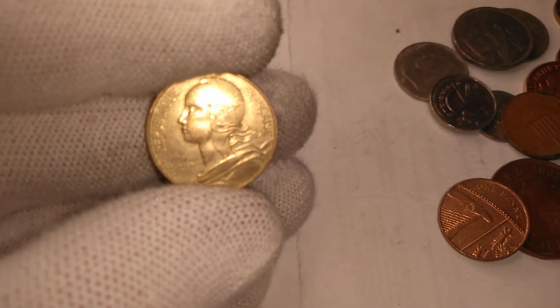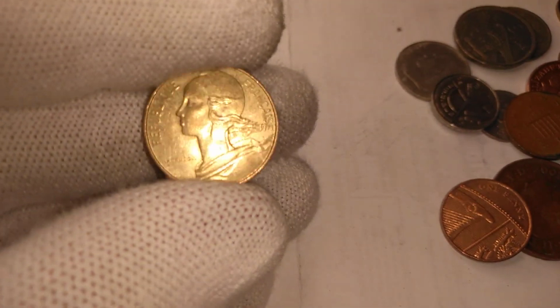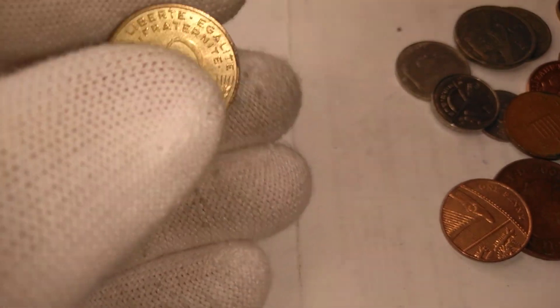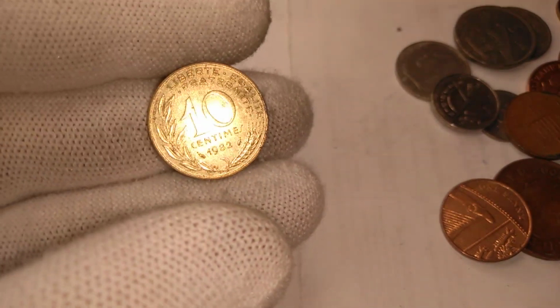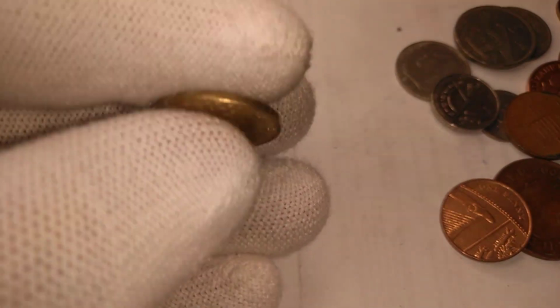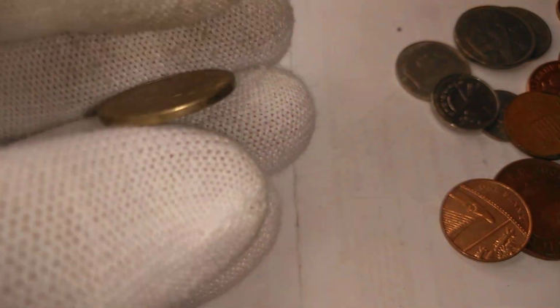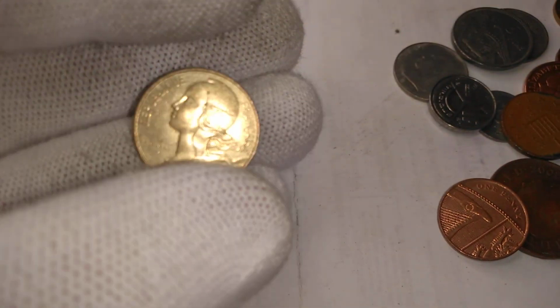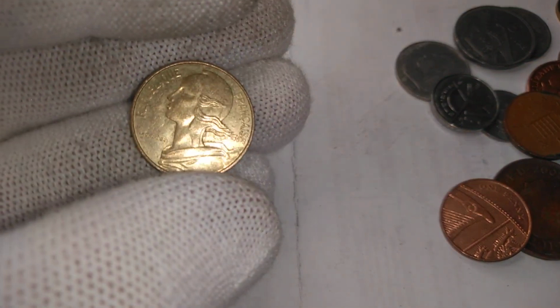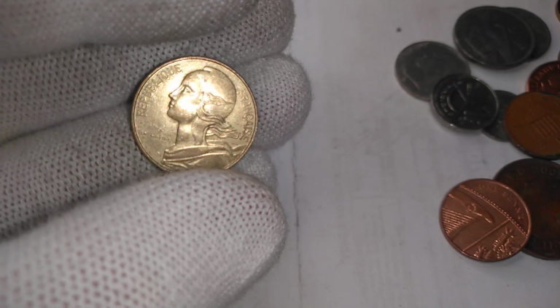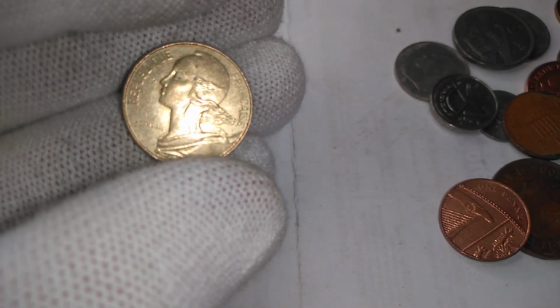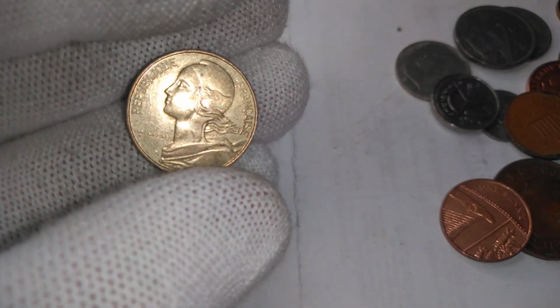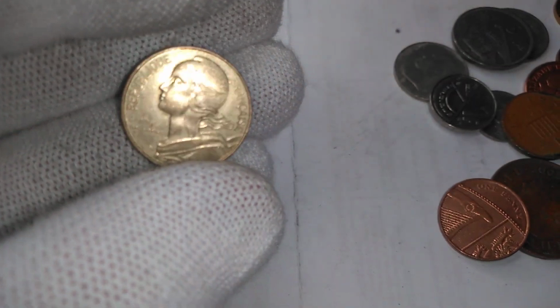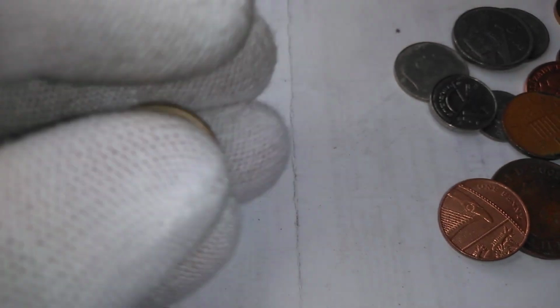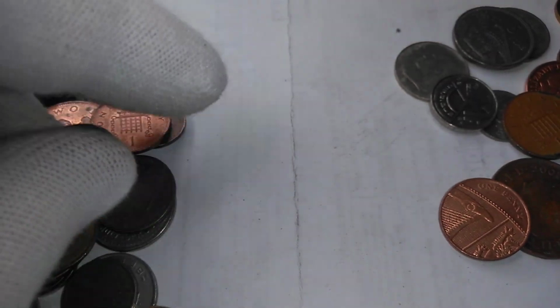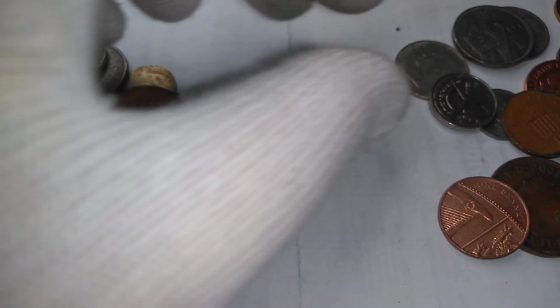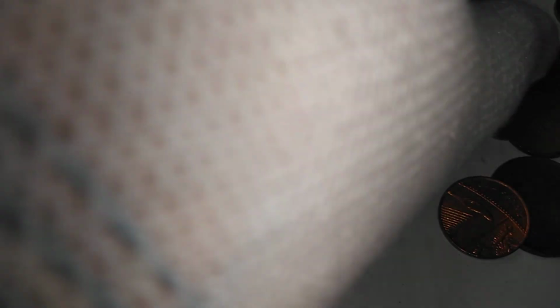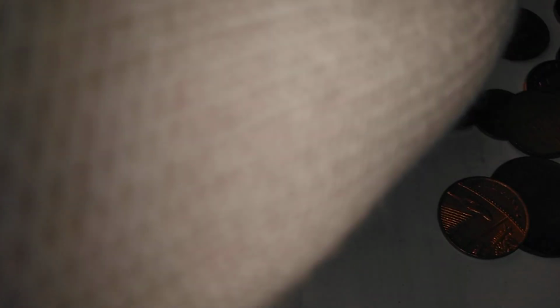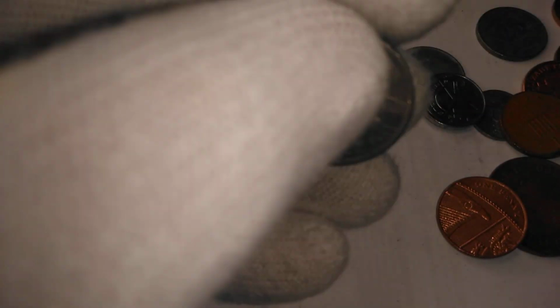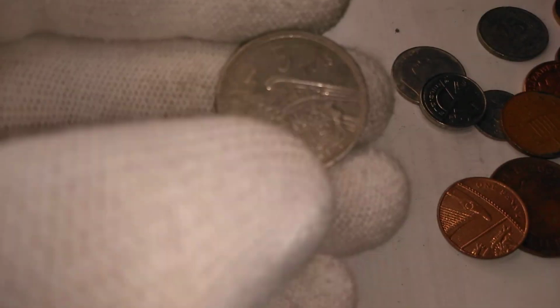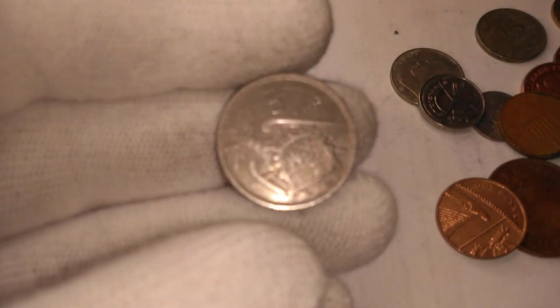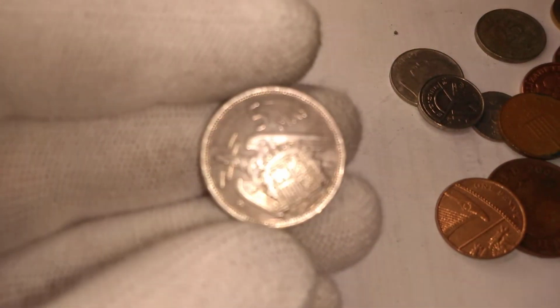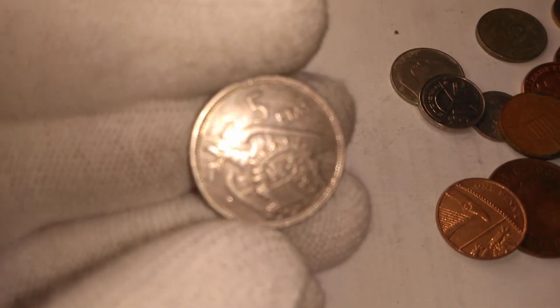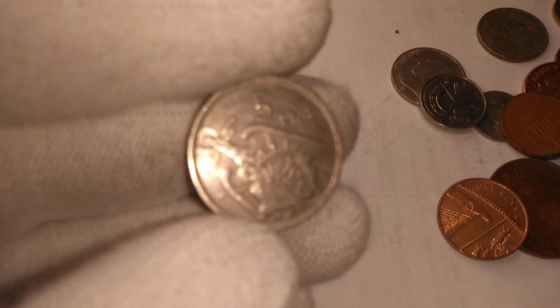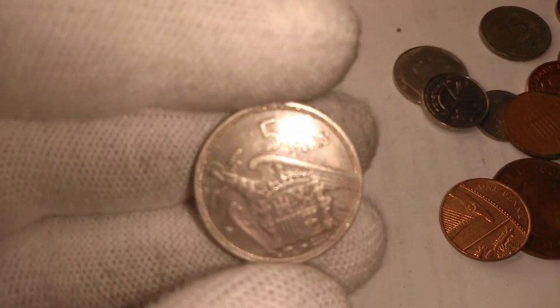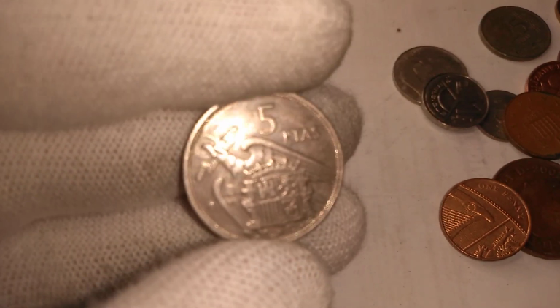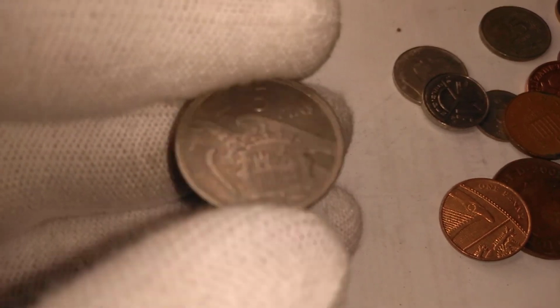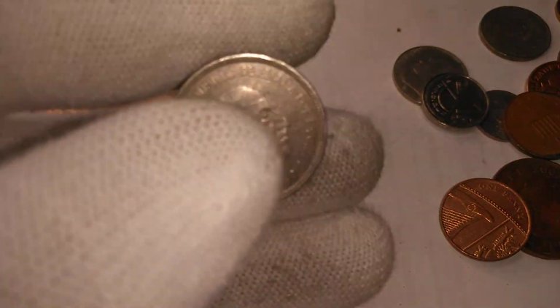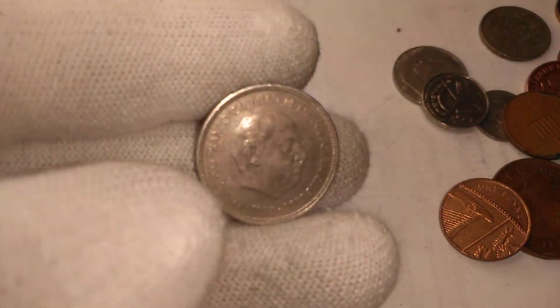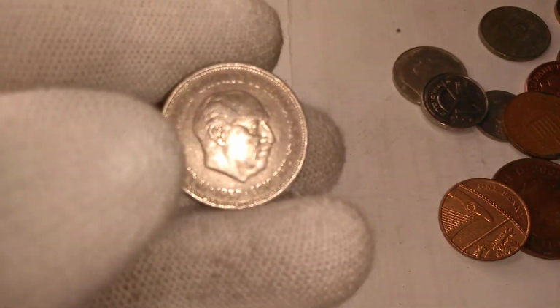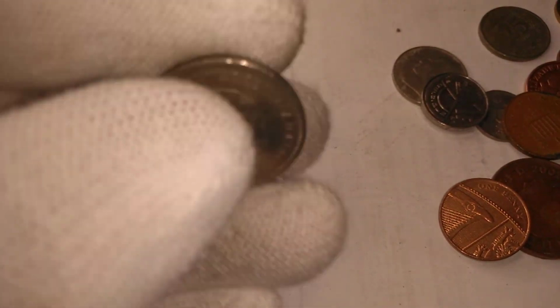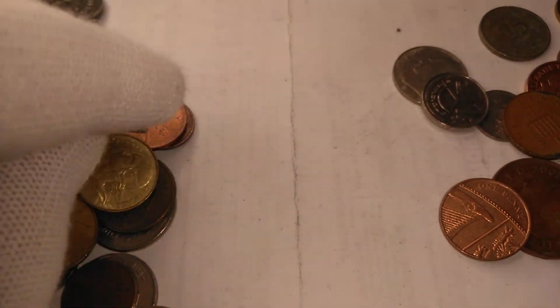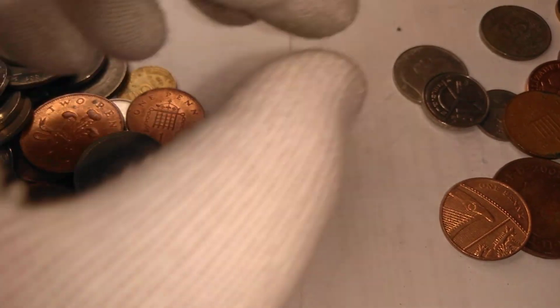We have a French ten centime — nice and shiny portrait of Marianne. And we have a Spanish five peseta with the Franco picture.